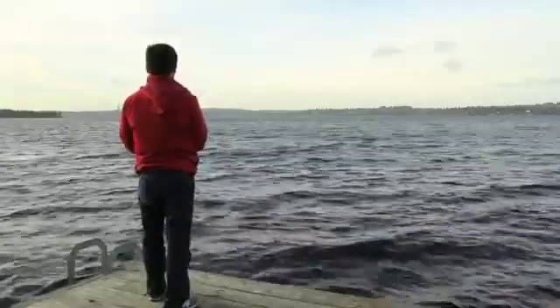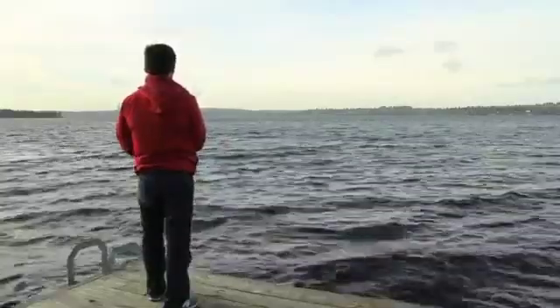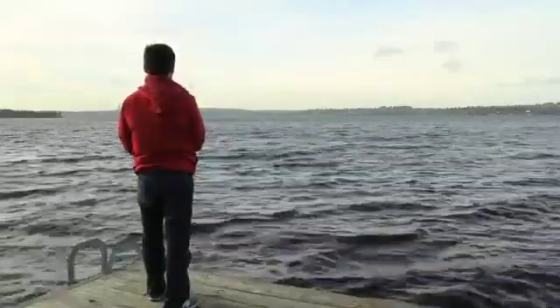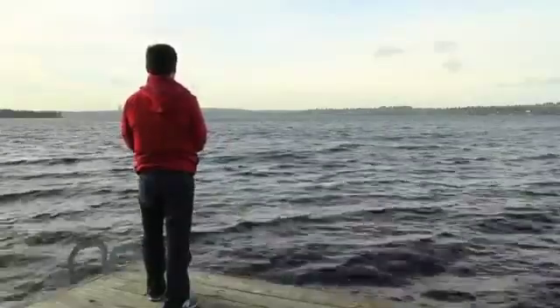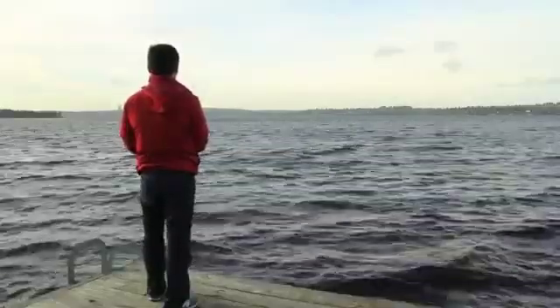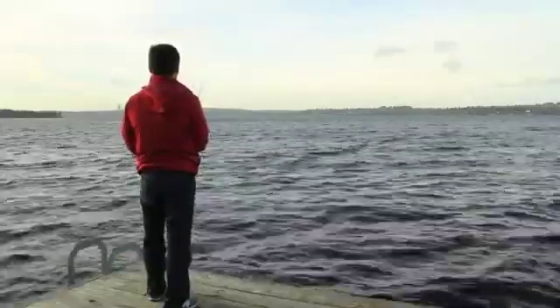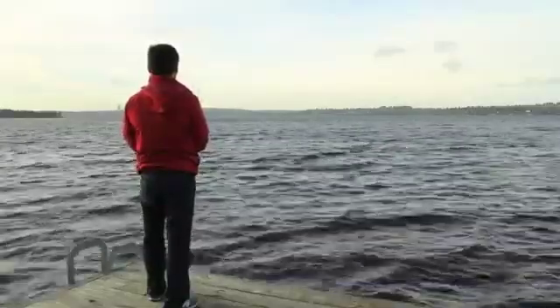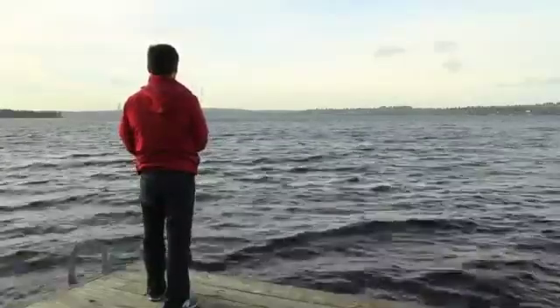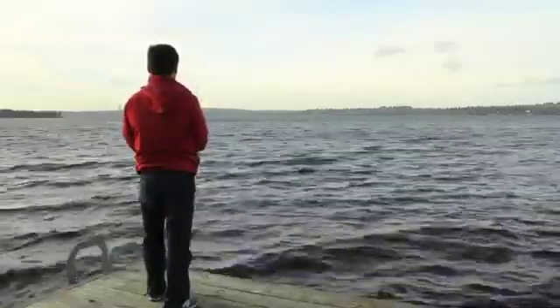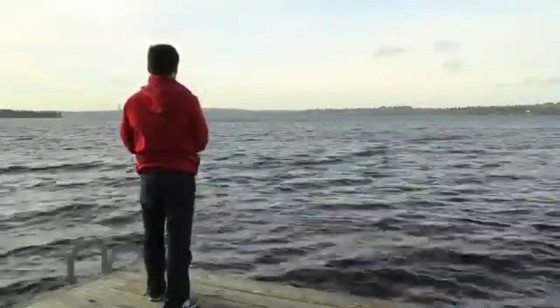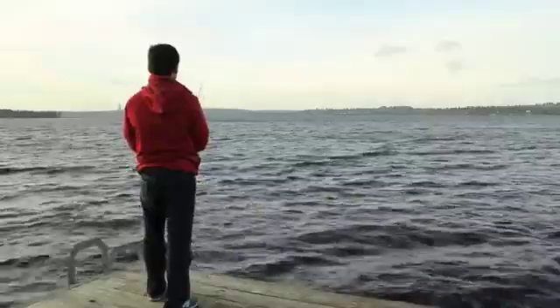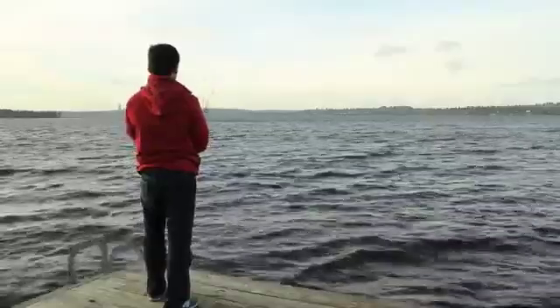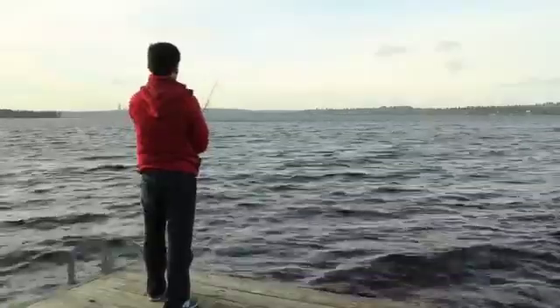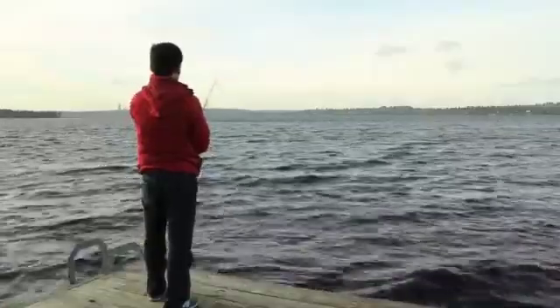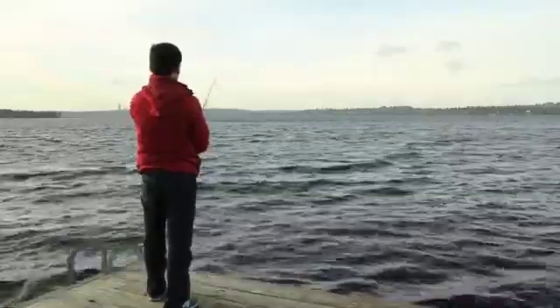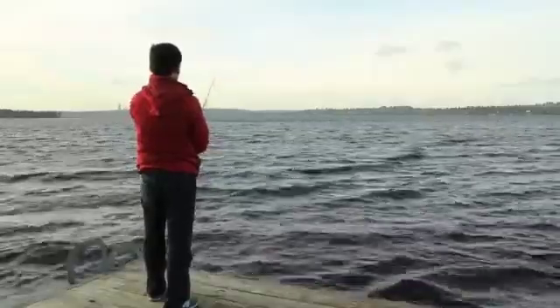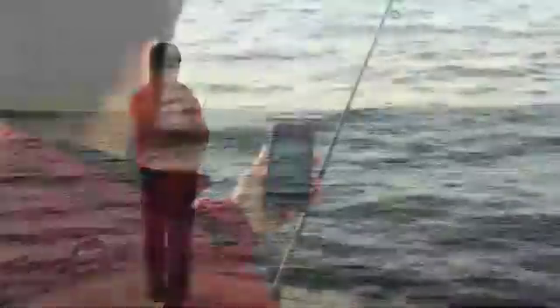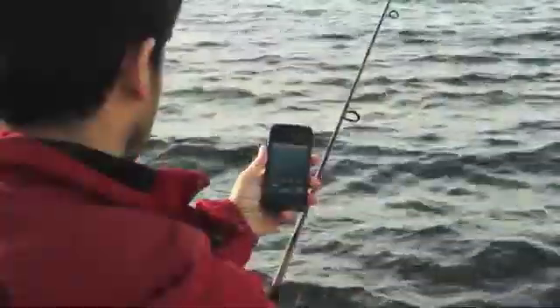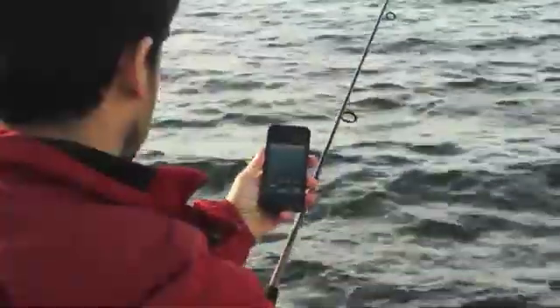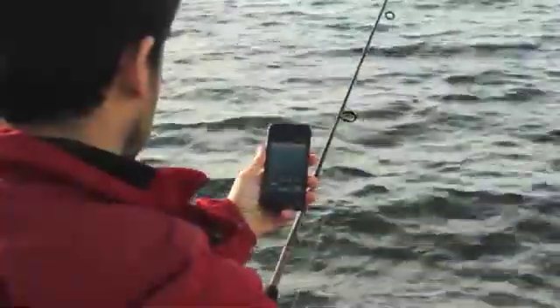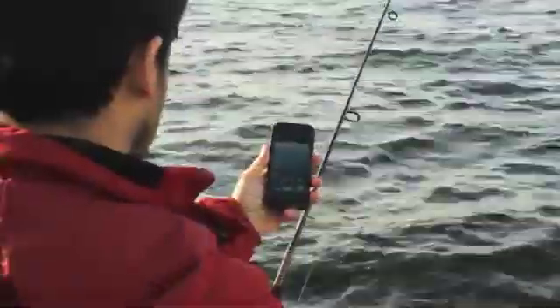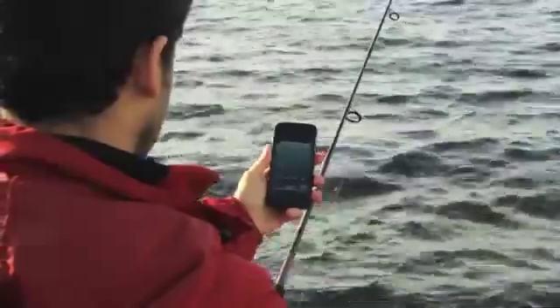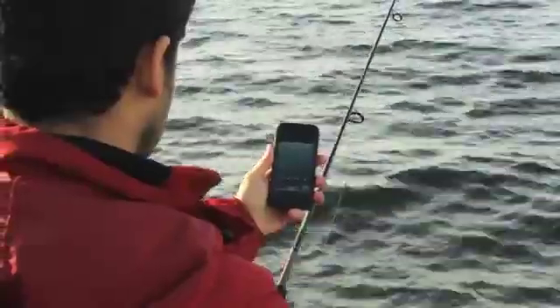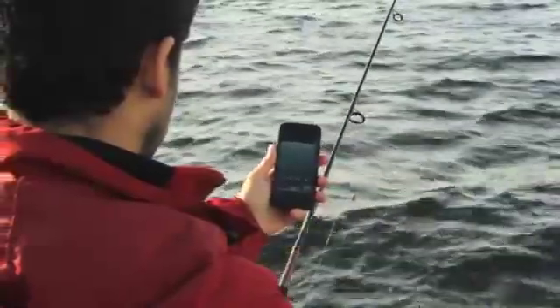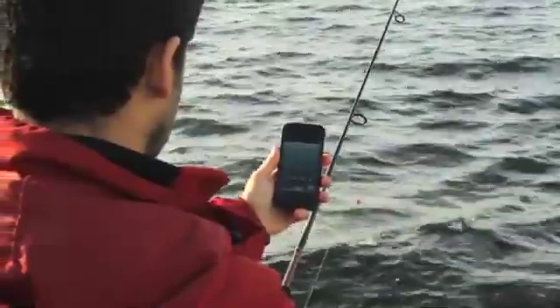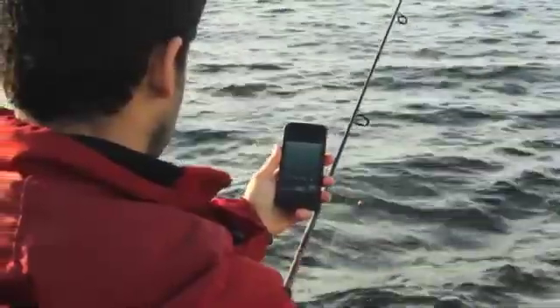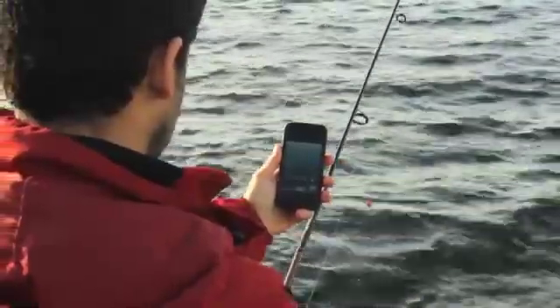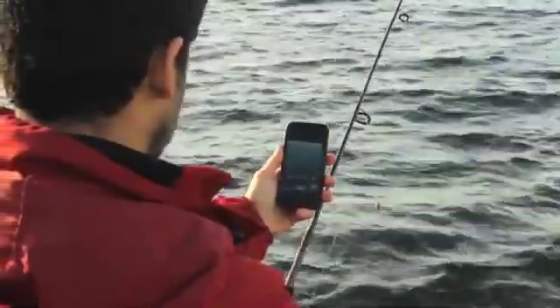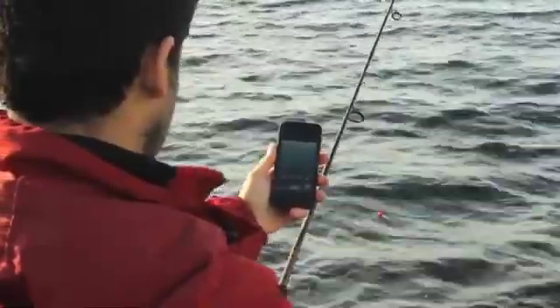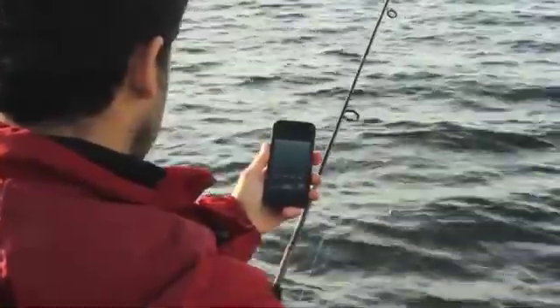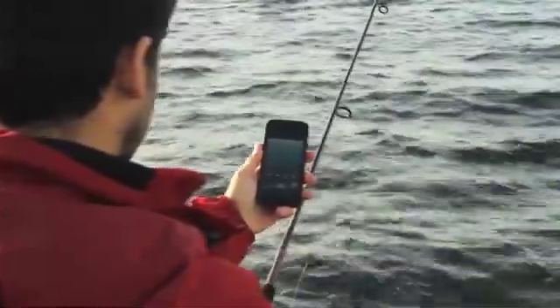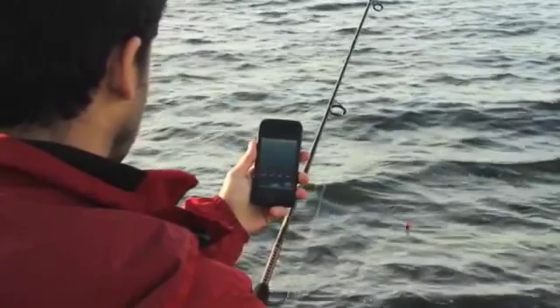RealSonar is a revolutionary smartphone app that, when paired with the RealSonar bobber, creates a single sonar image of the waterbed and locates the fish. With an individual depth measurement for each, you'll never have to guess where the fish are again.